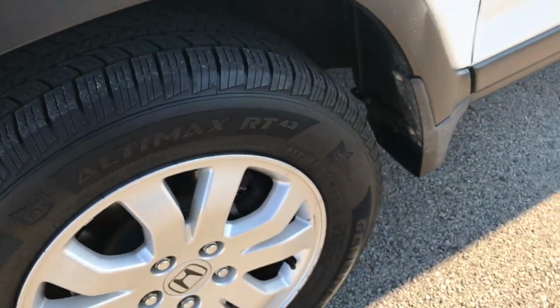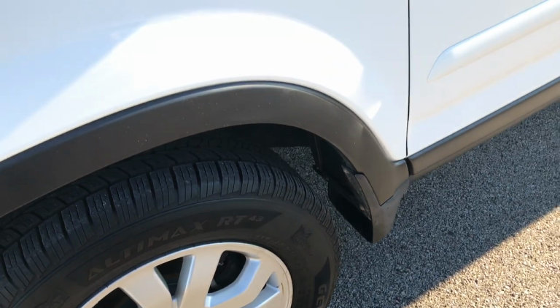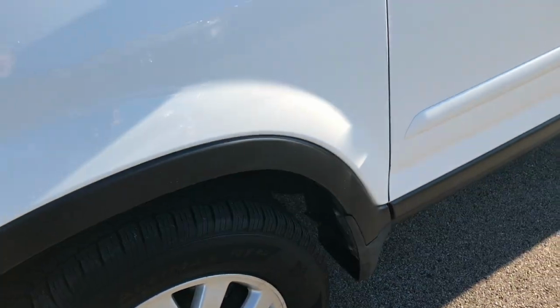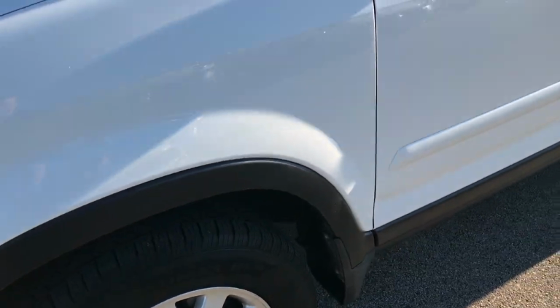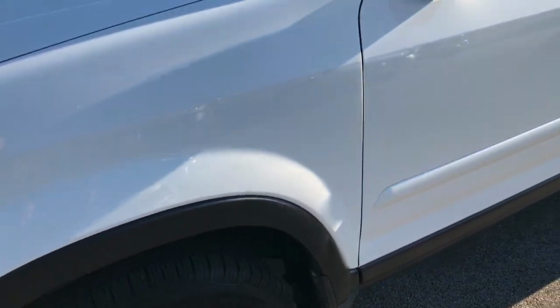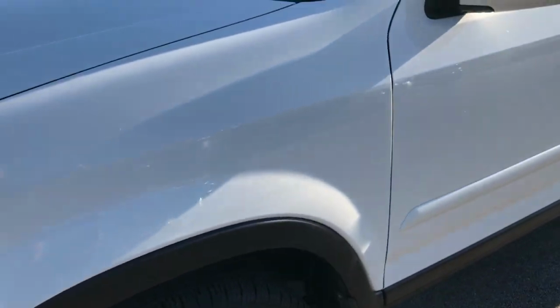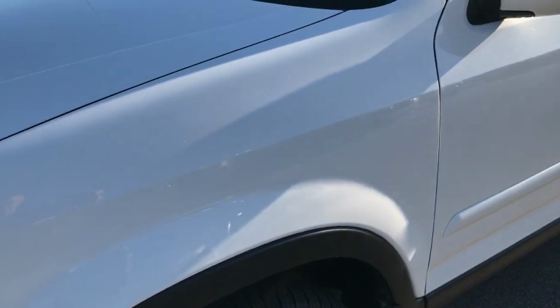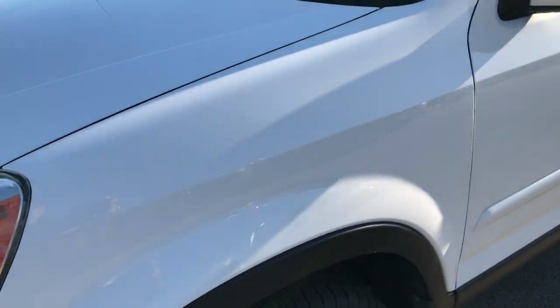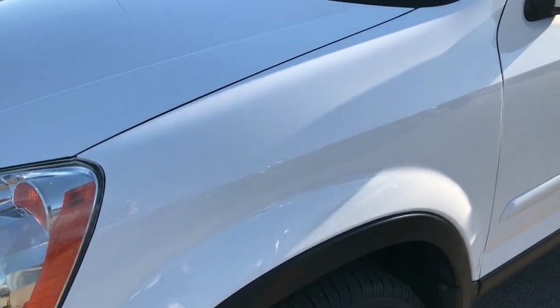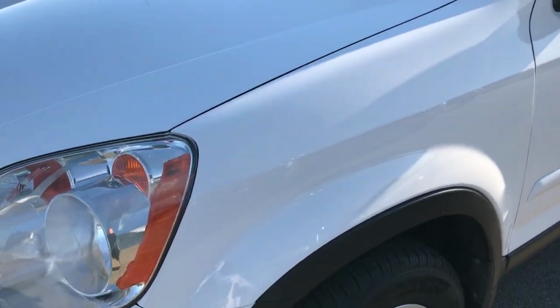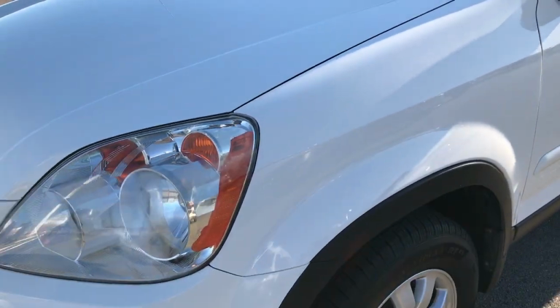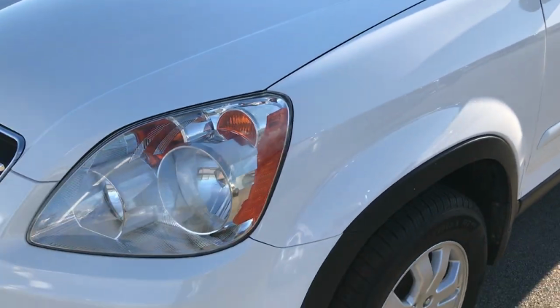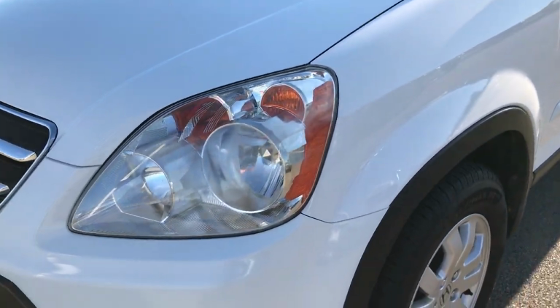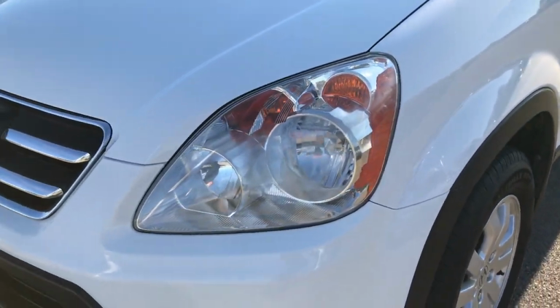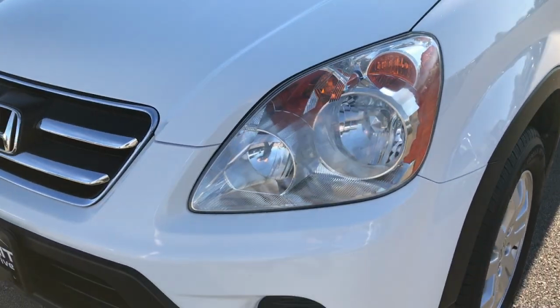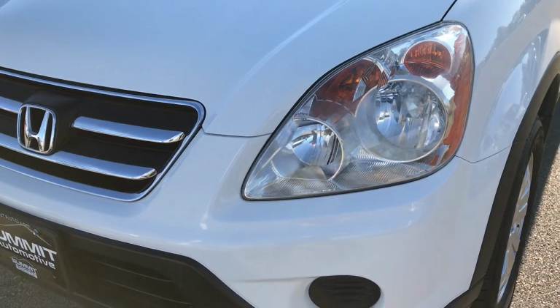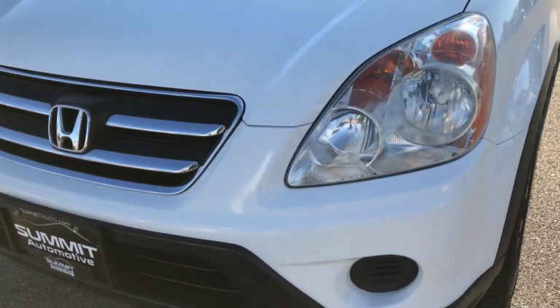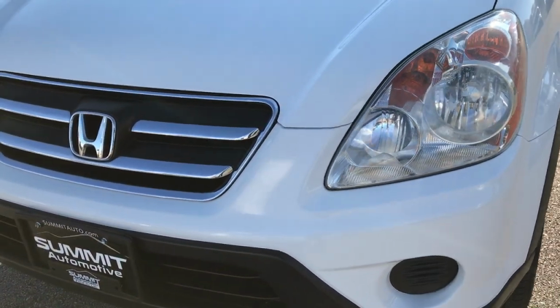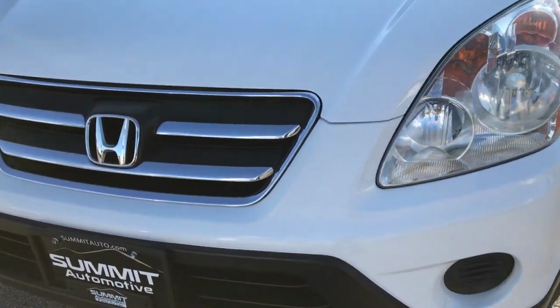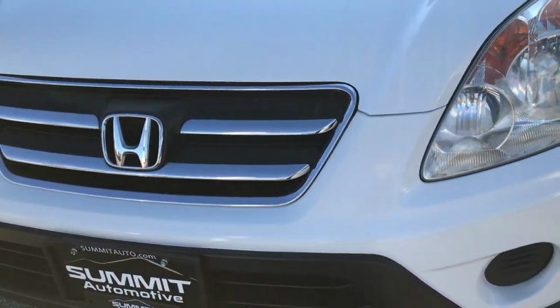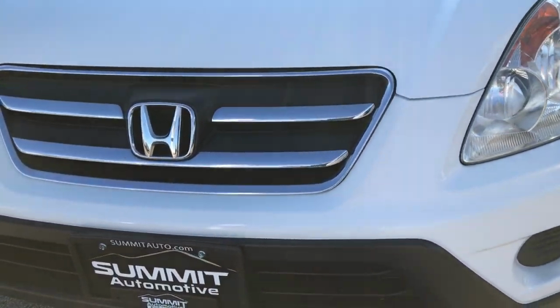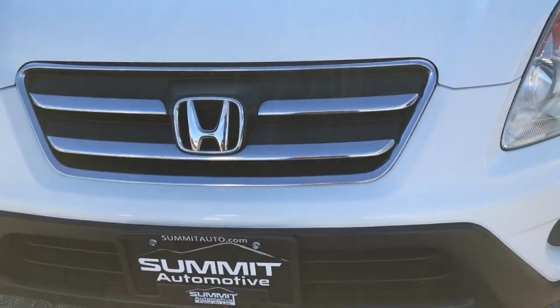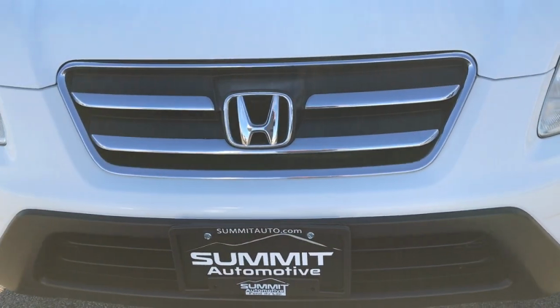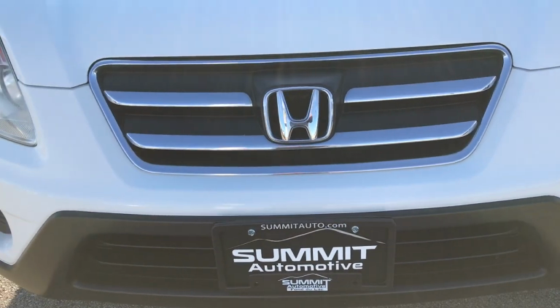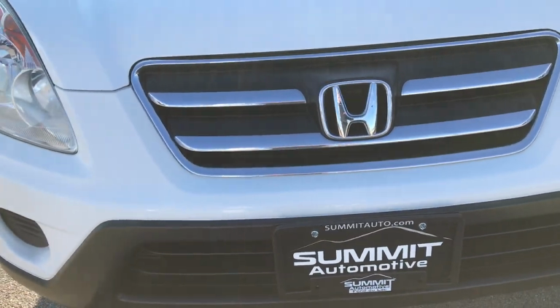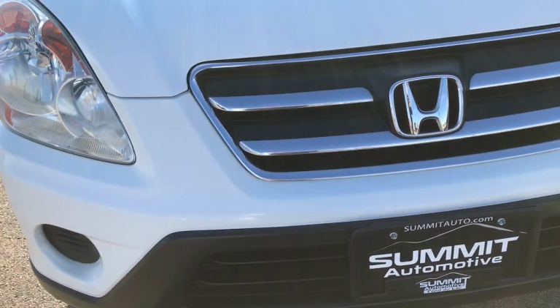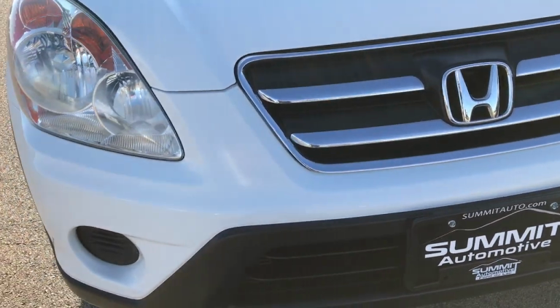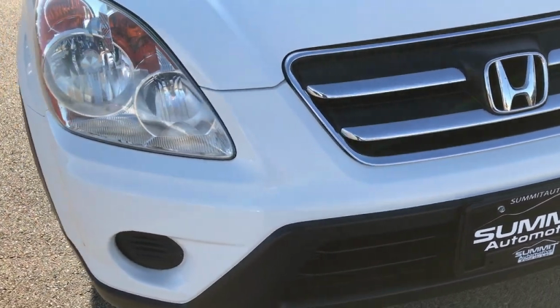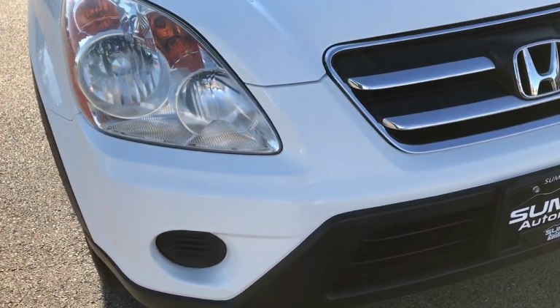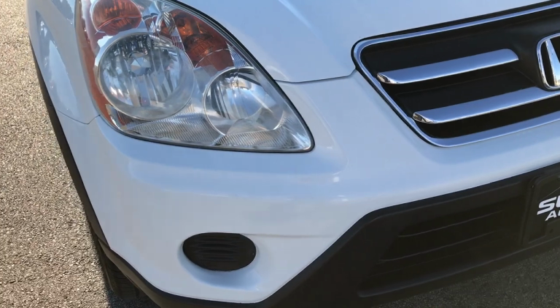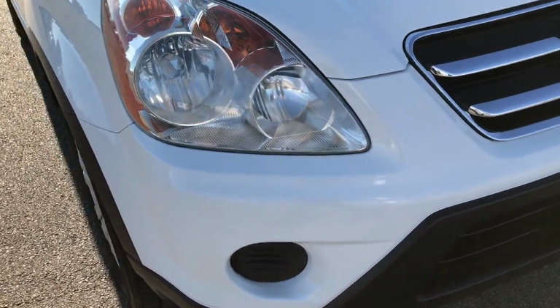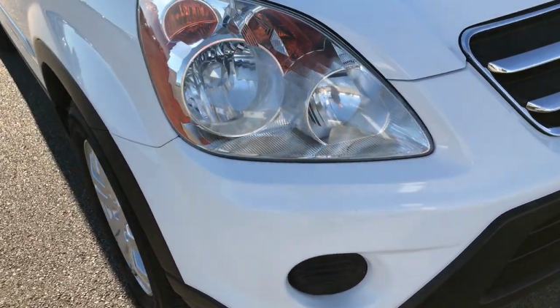We shoot all of our videos in 1080p, so if you have HD capabilities on your computer, tablet or smart phone device, turn them on now because it's like you're right here walking next to the vehicle with me.